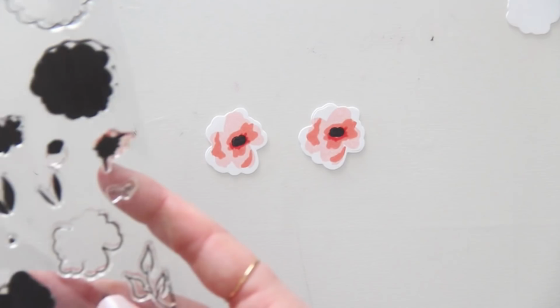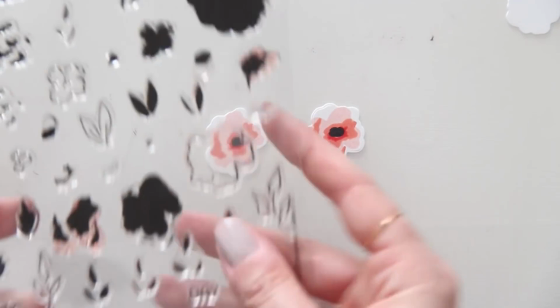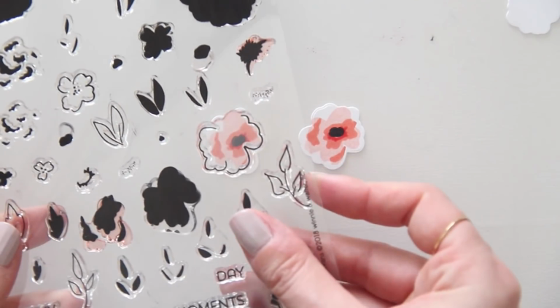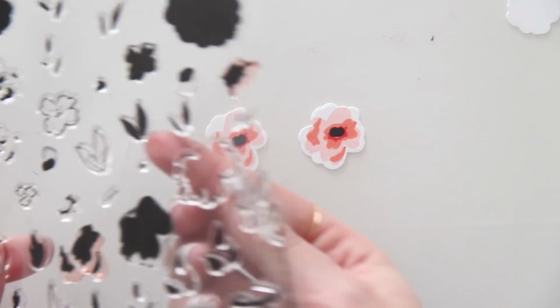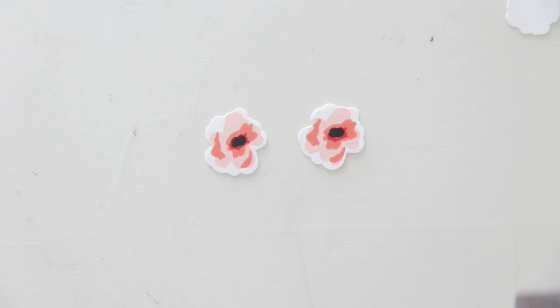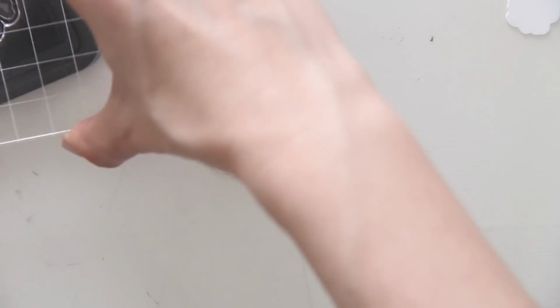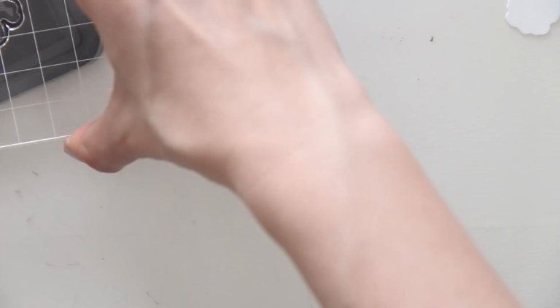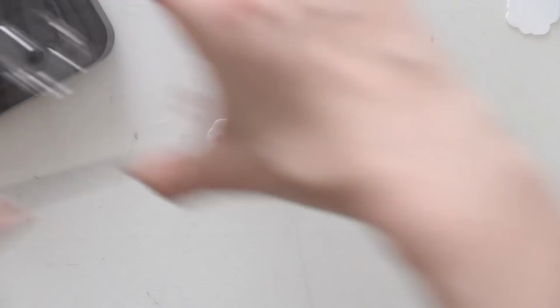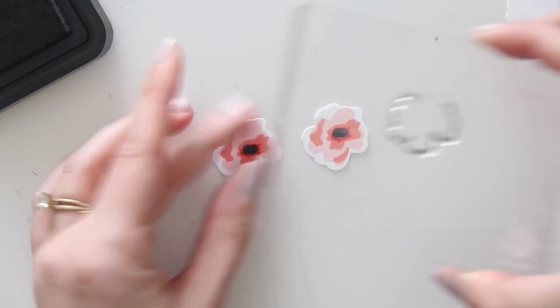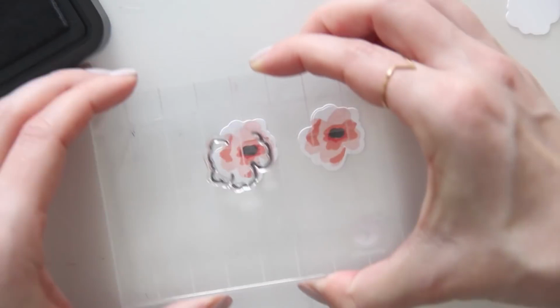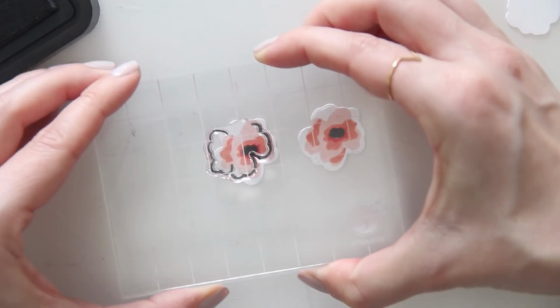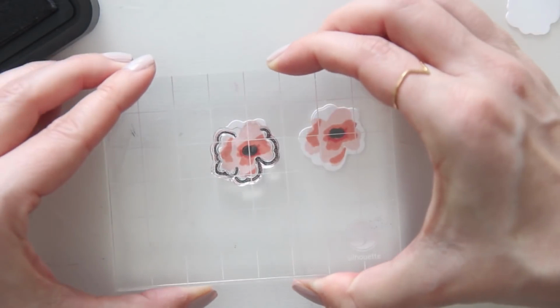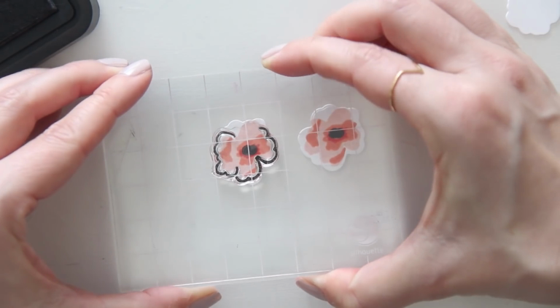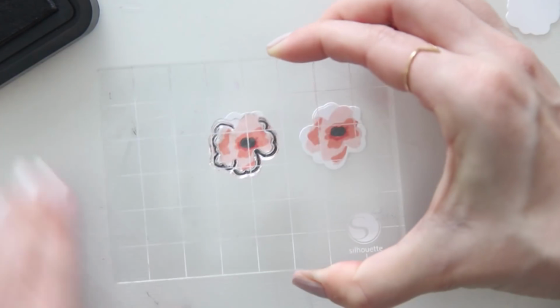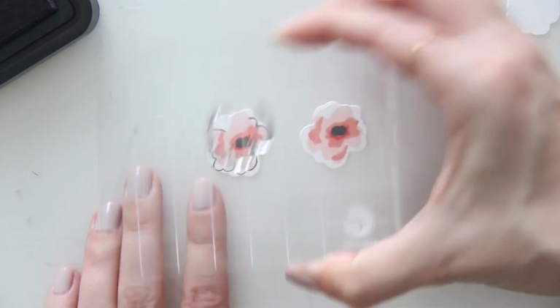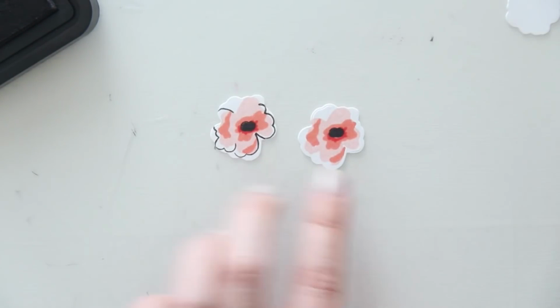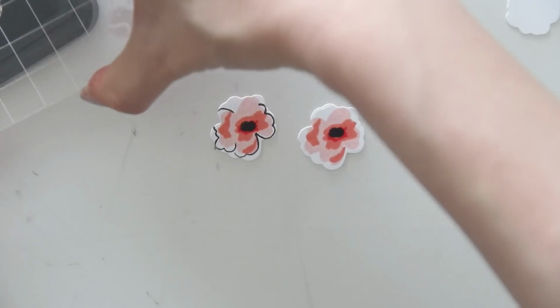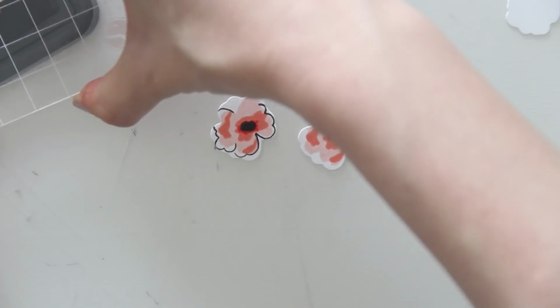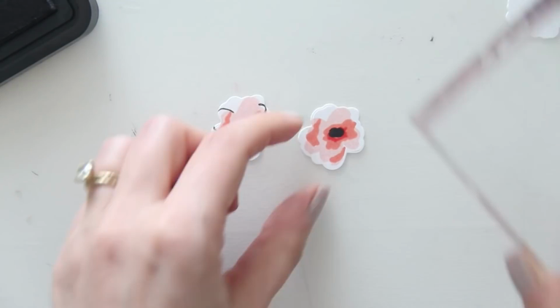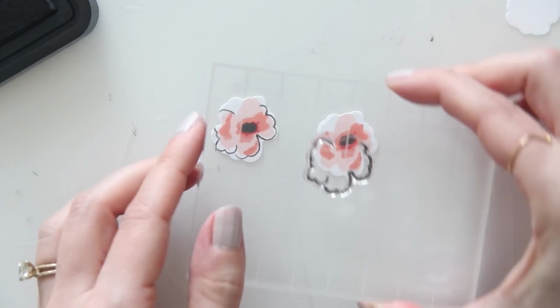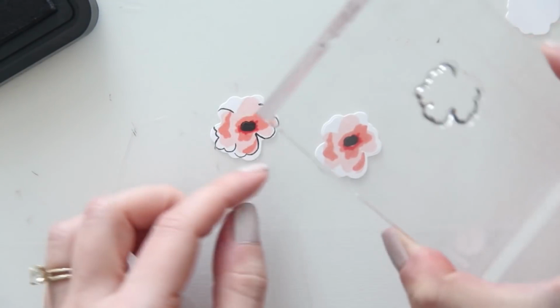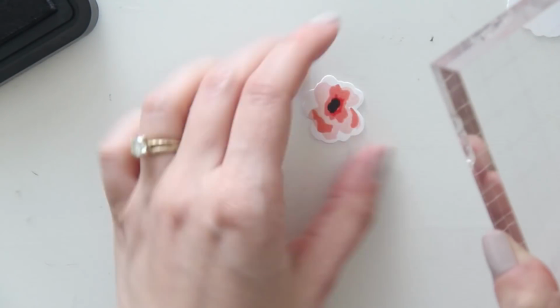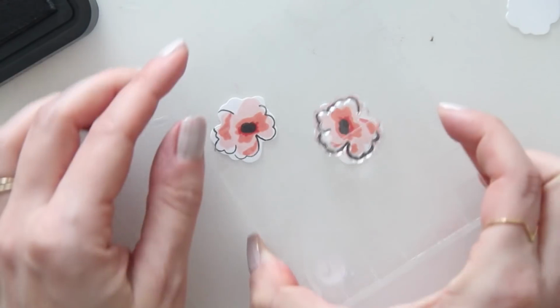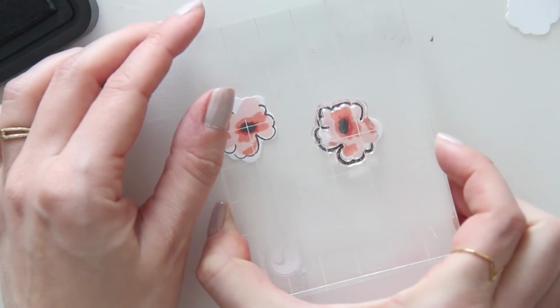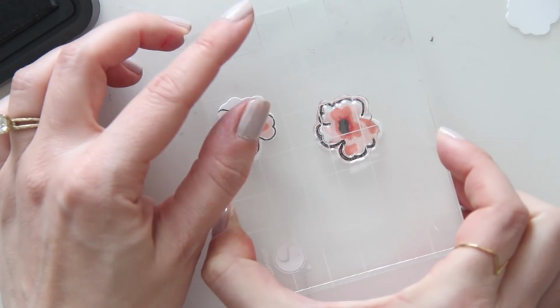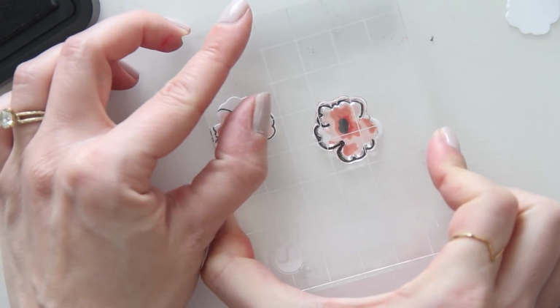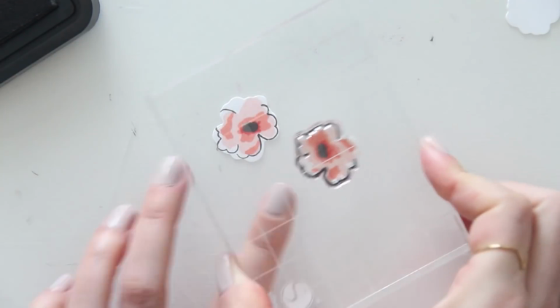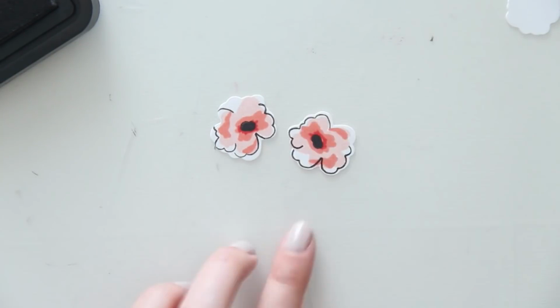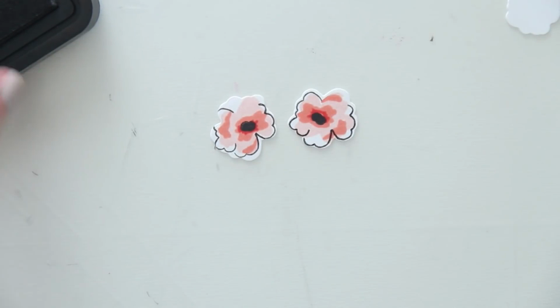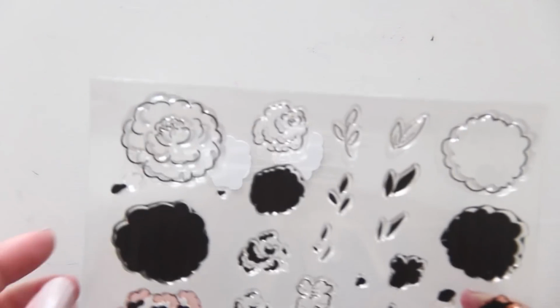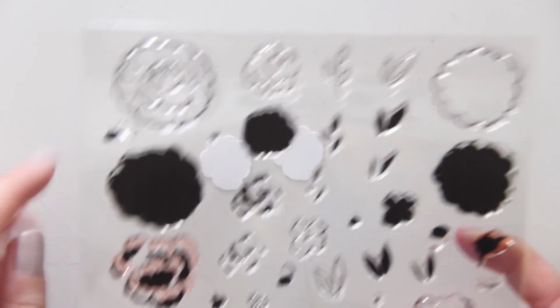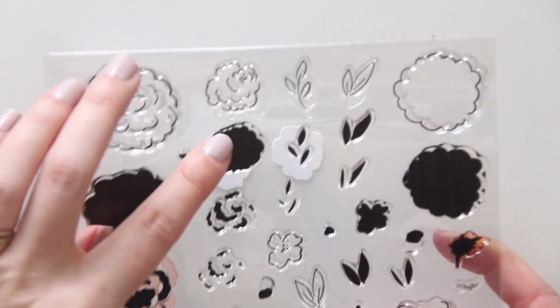With these flowers I think I could have done a better job lining up that initial background stamp, and then the black outline — I definitely did it upside down on the first one. I got it right on the second one, so I just ended up not using that first one that I kind of messed up.